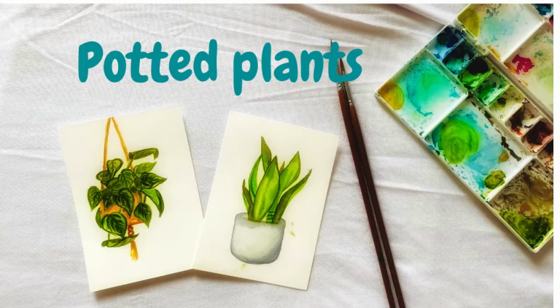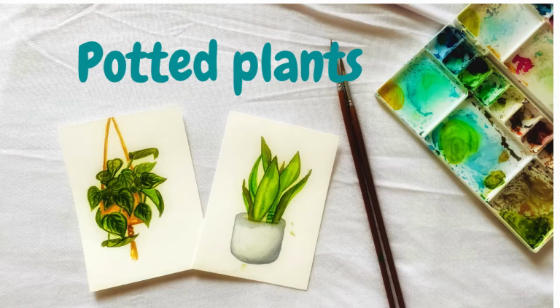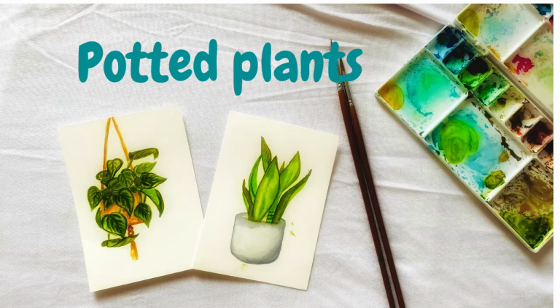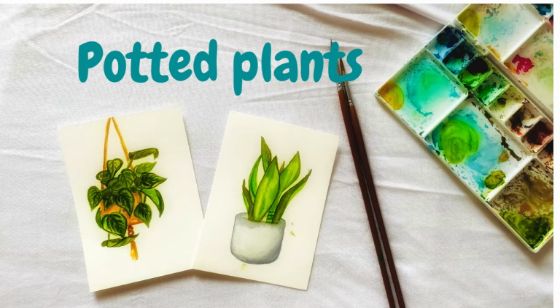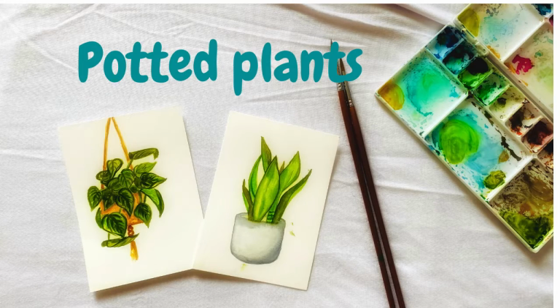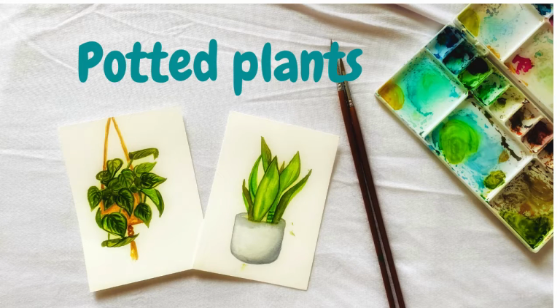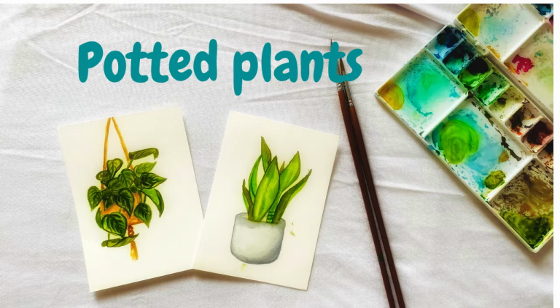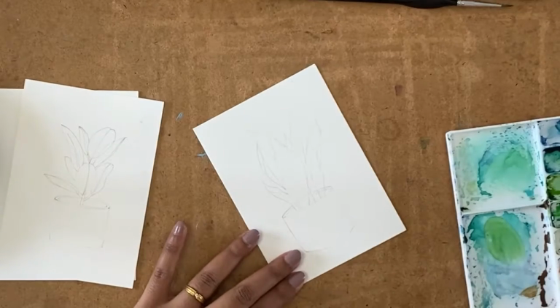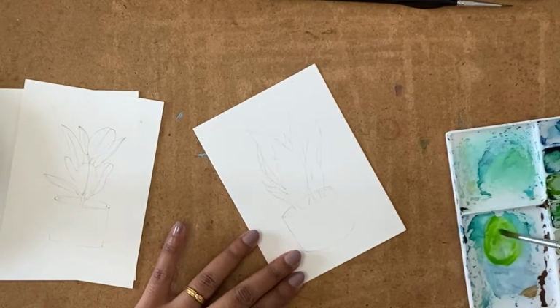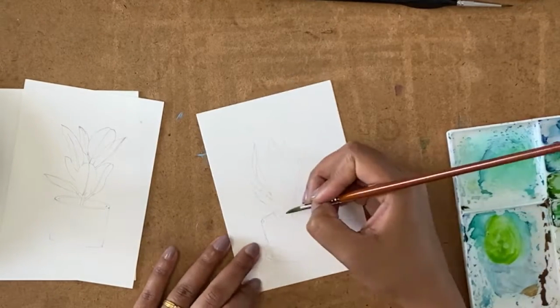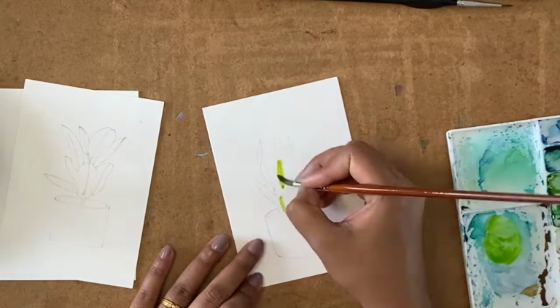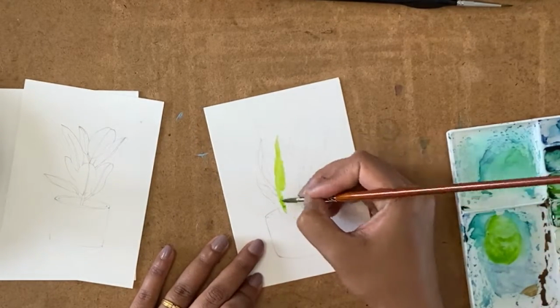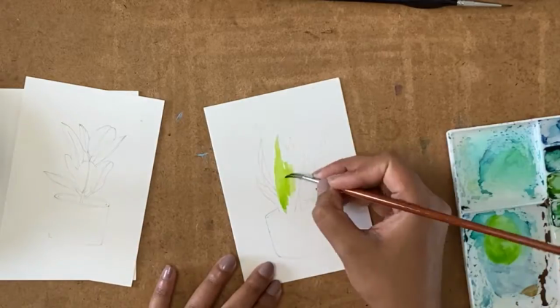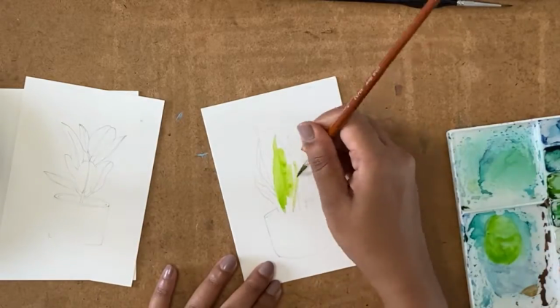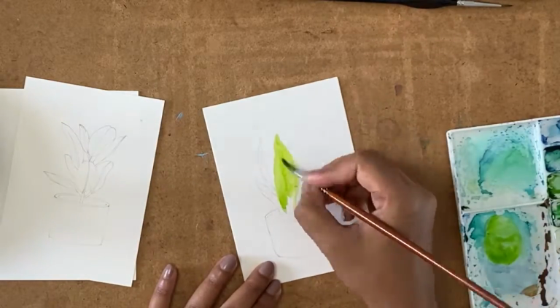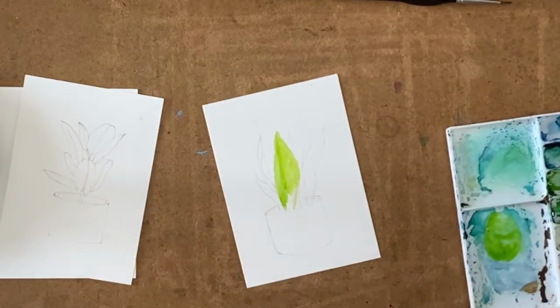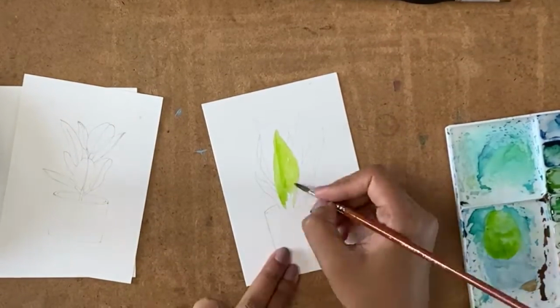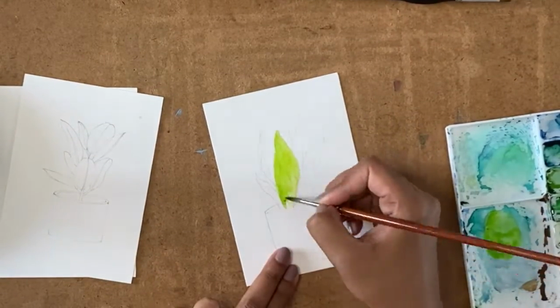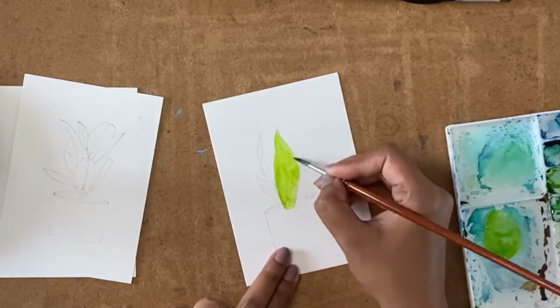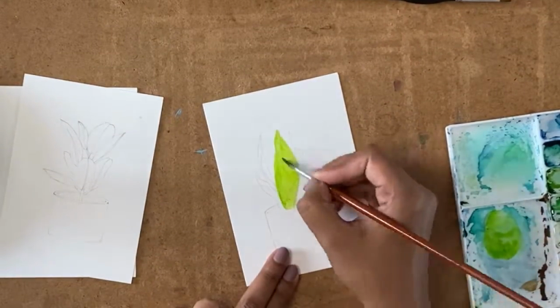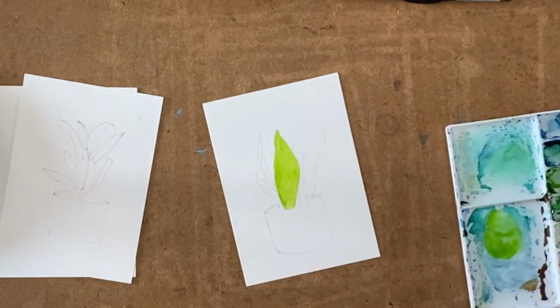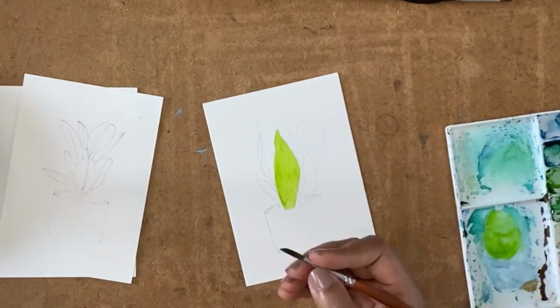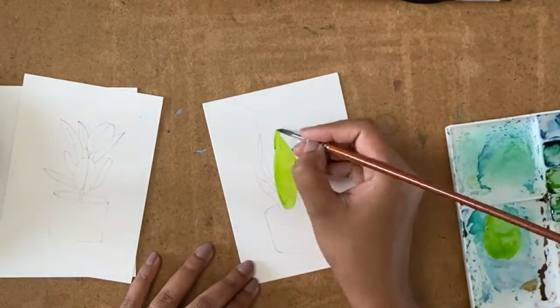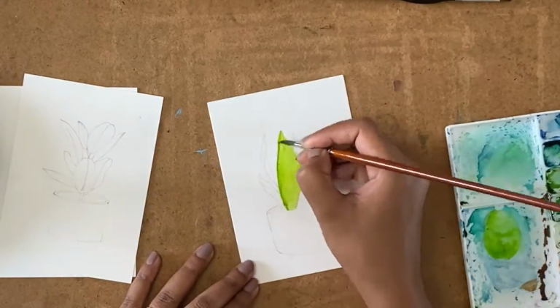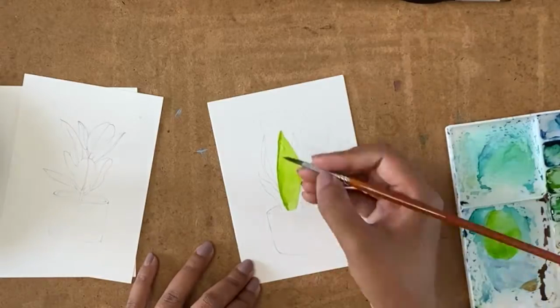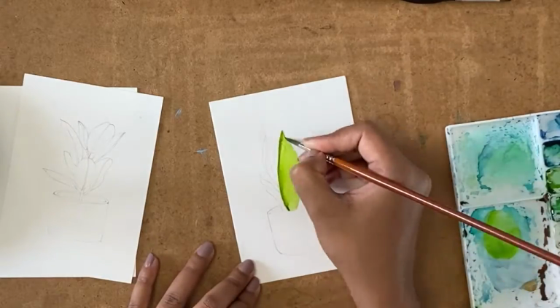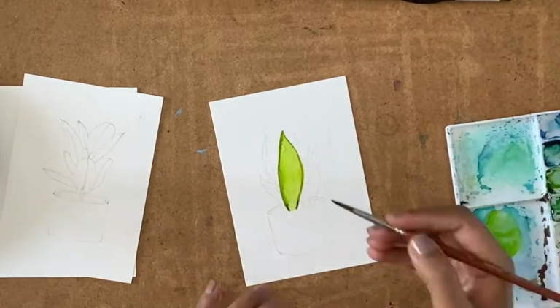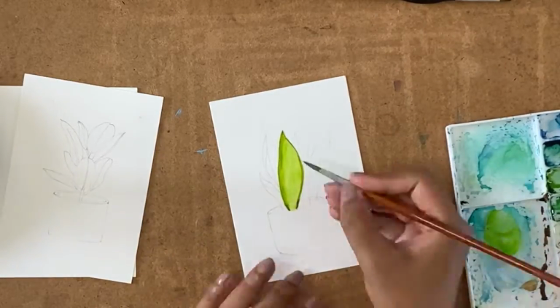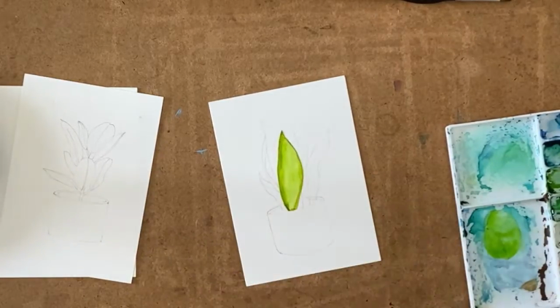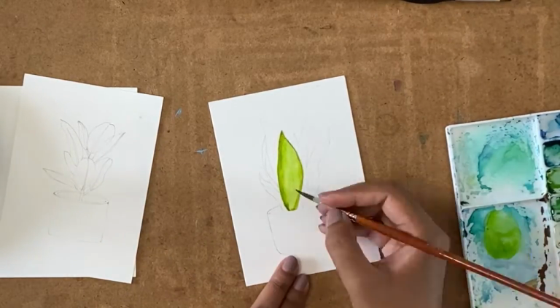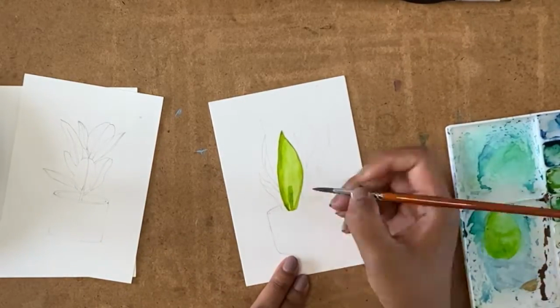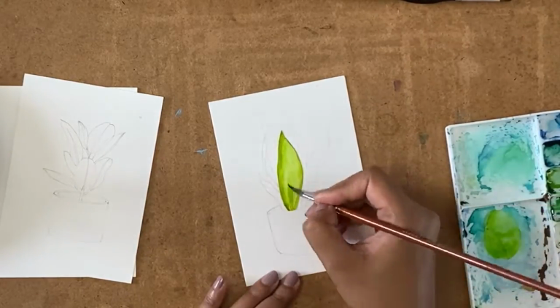Hello, welcome to my channel! Today we want to paint these two potted plants. The first one is the snake plant, and for this I'm starting off with a yellowish mixture of green as the base coat.